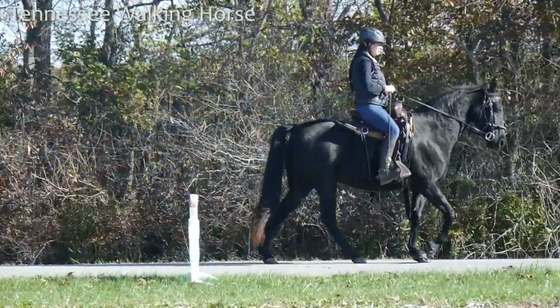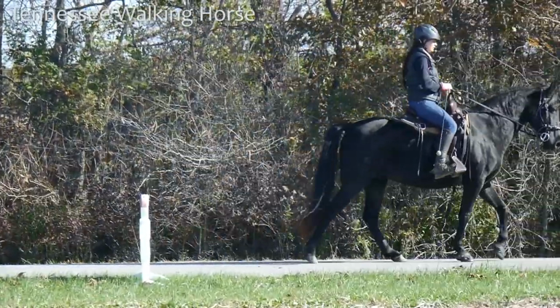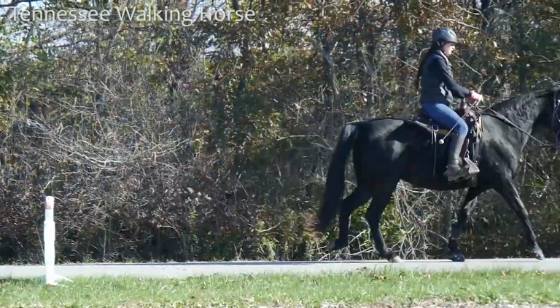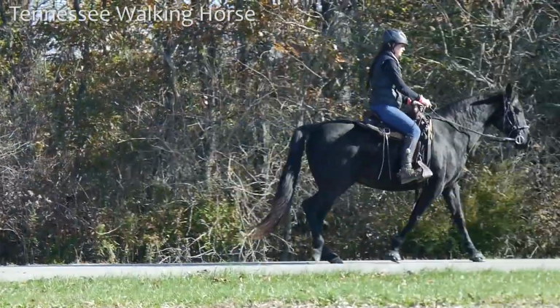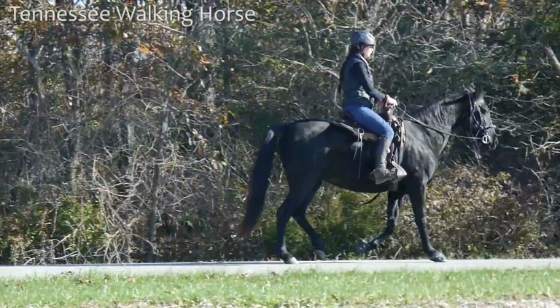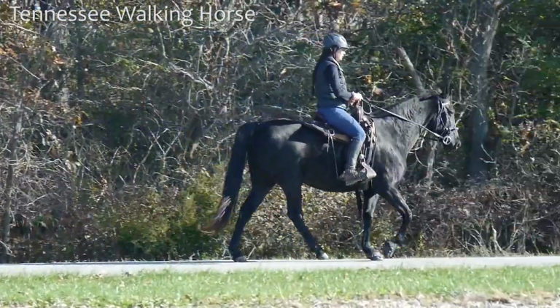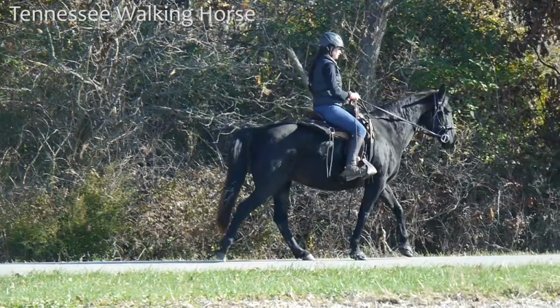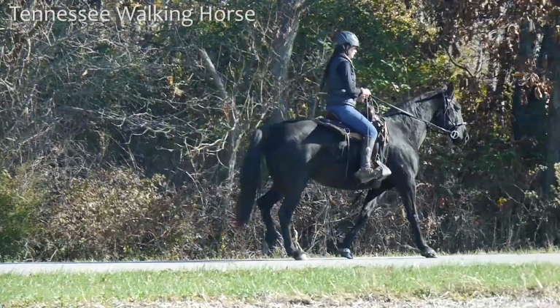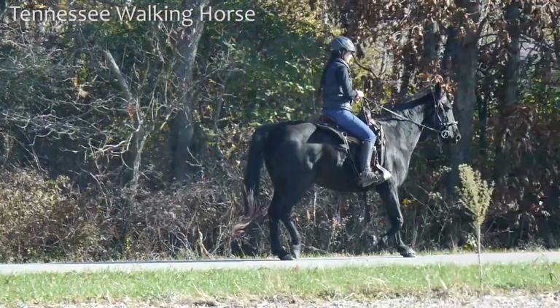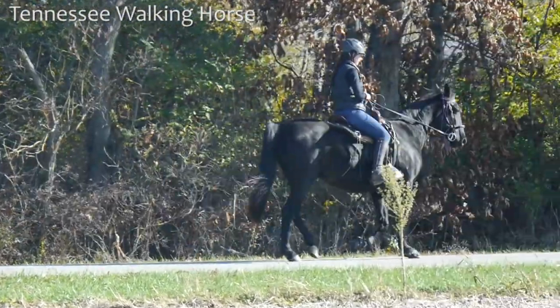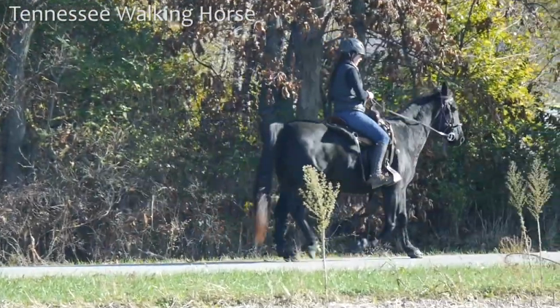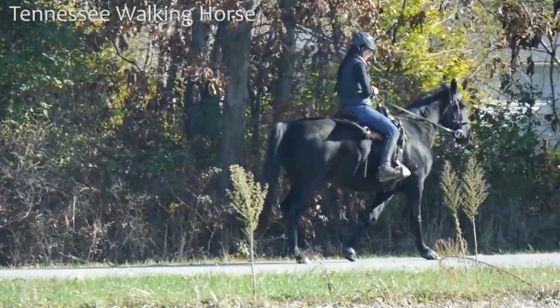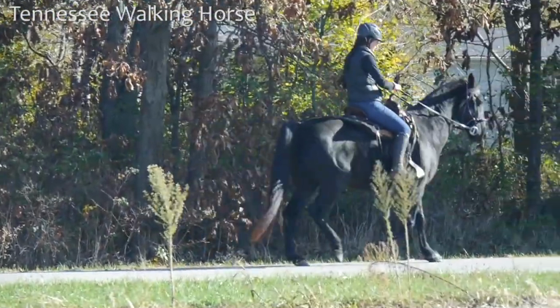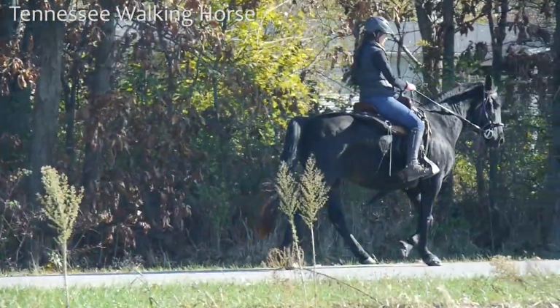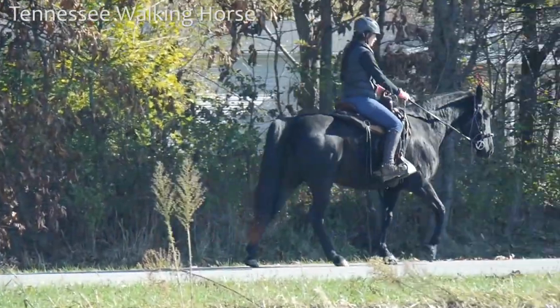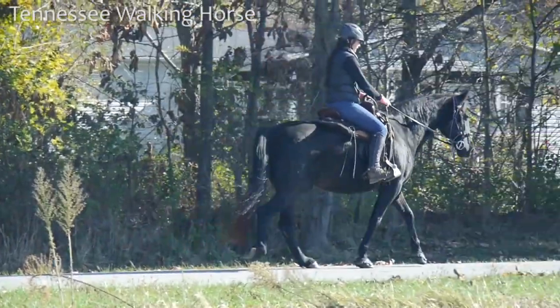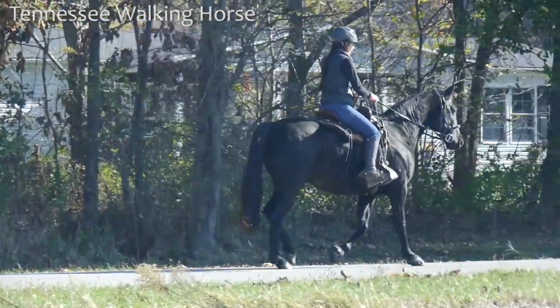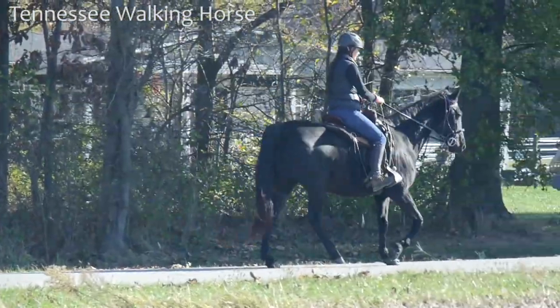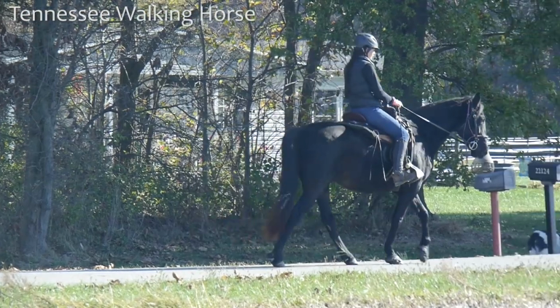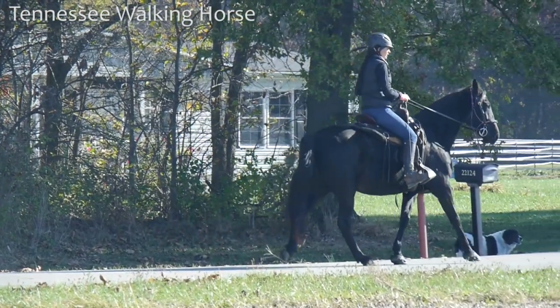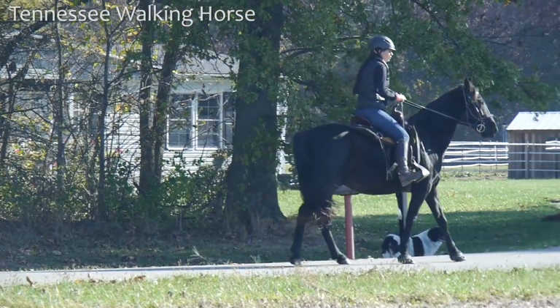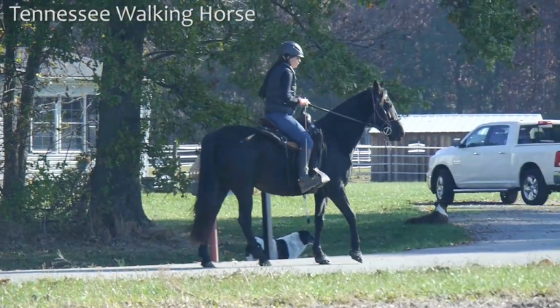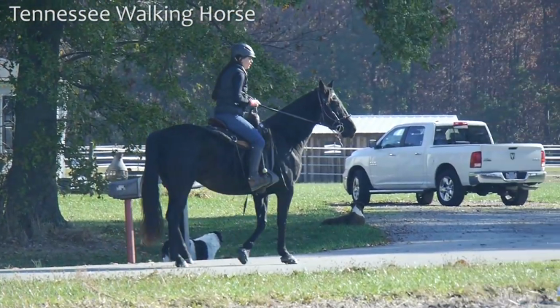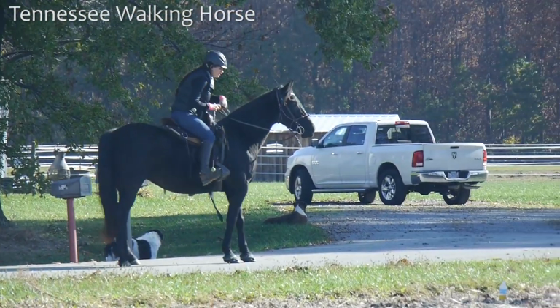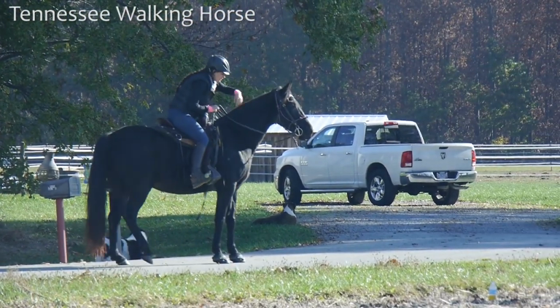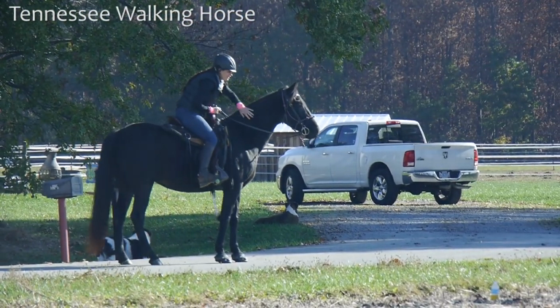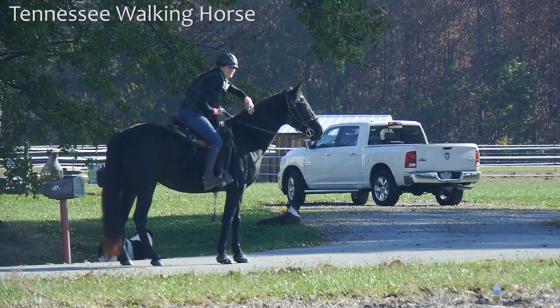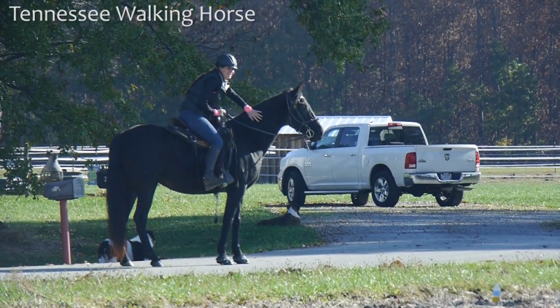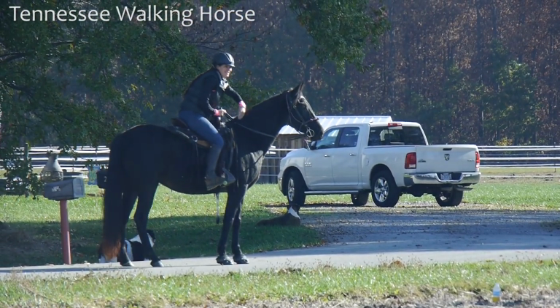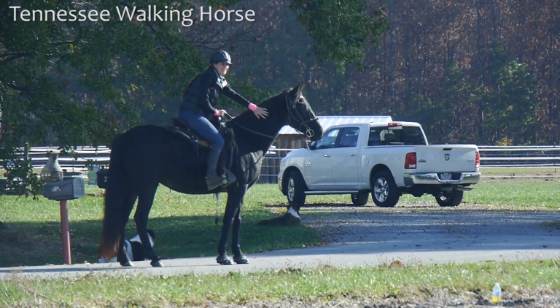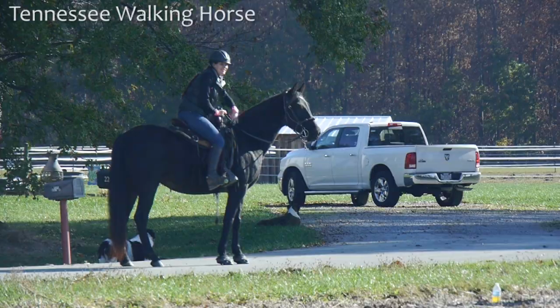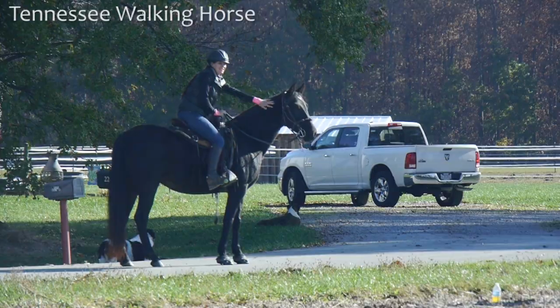We're continuing to have to ask her to drop her head. That was really nice. Any time she gets pacey, I'm asking her to drop it even more. To me, her head looks kind of high — I don't mind if she's gaiting there, but otherwise I would like it a lot lower.